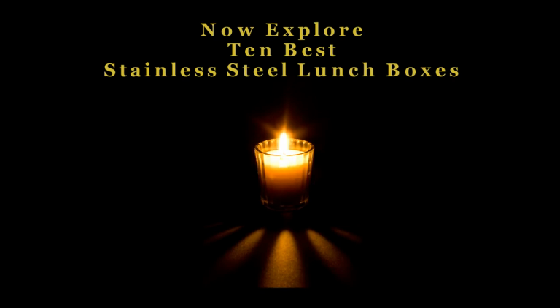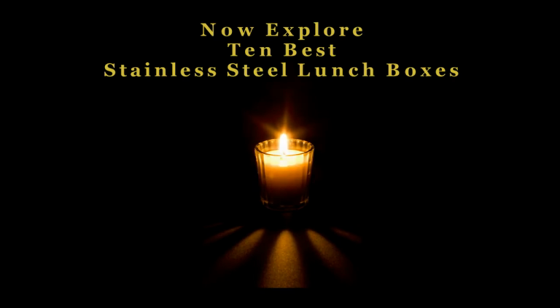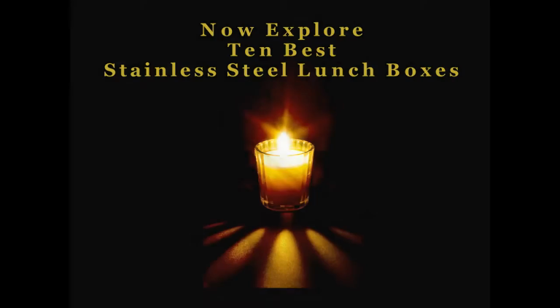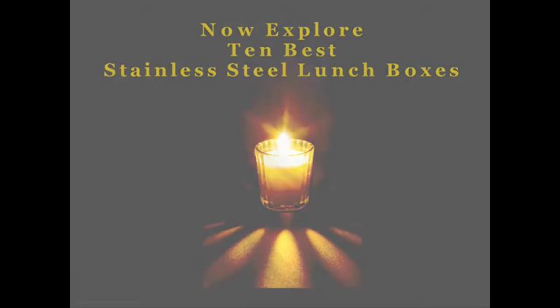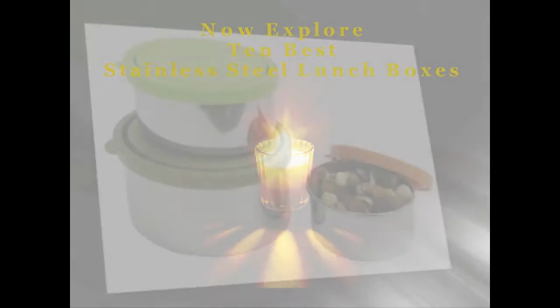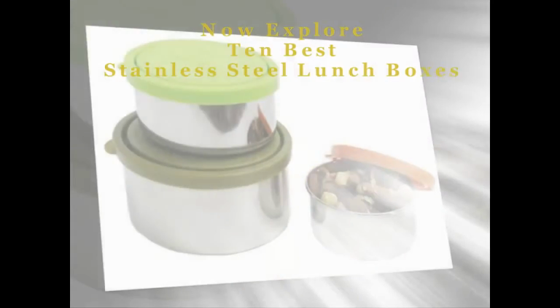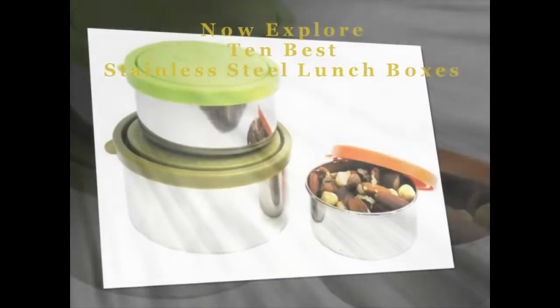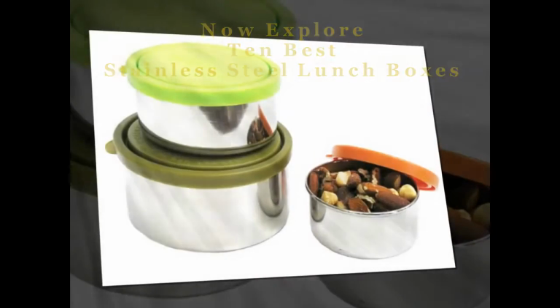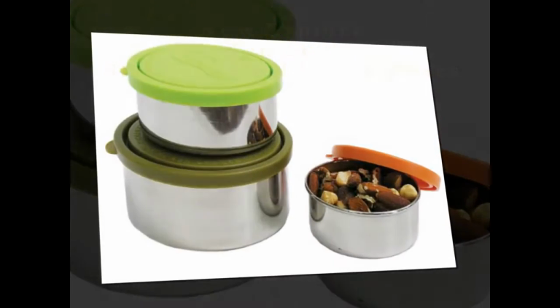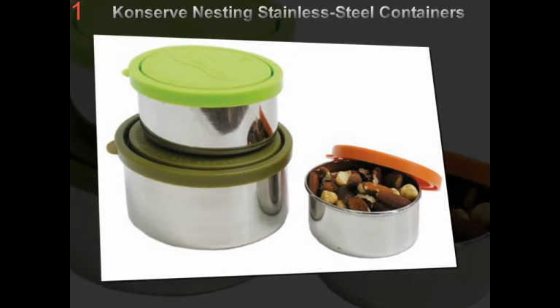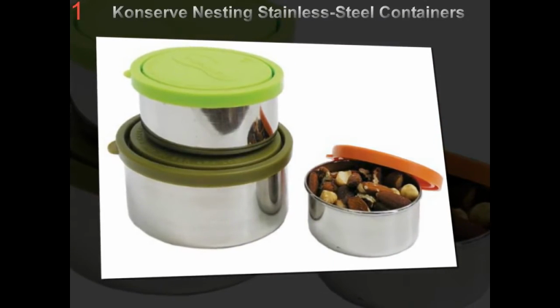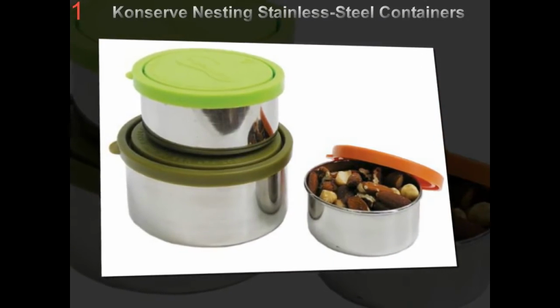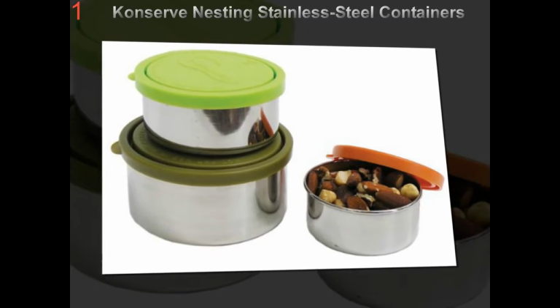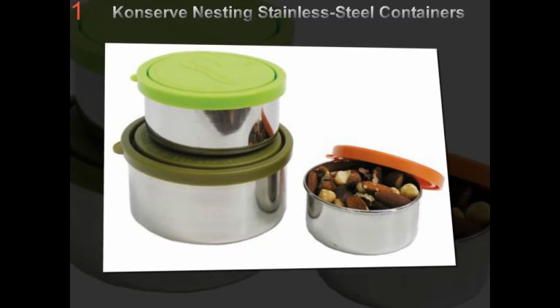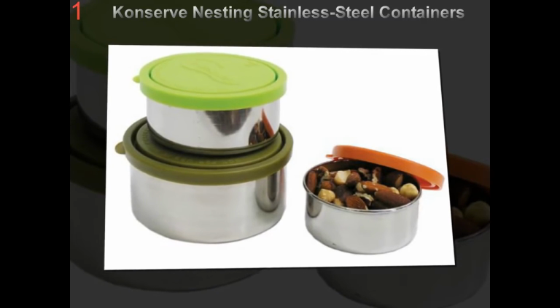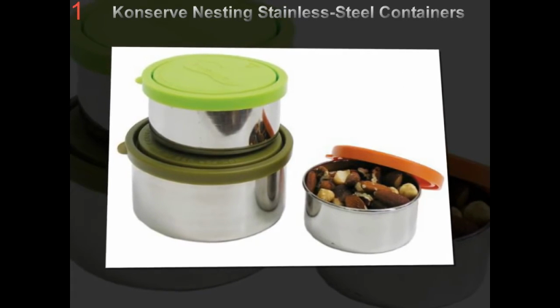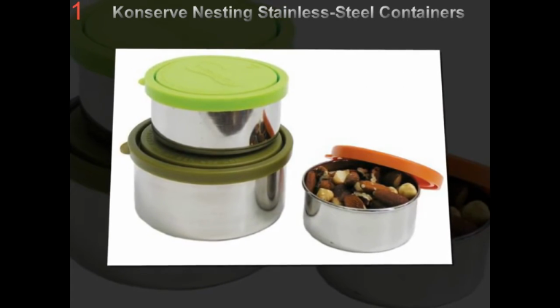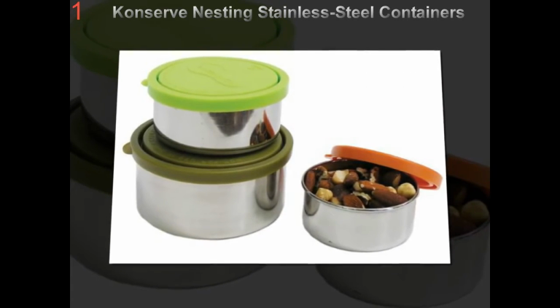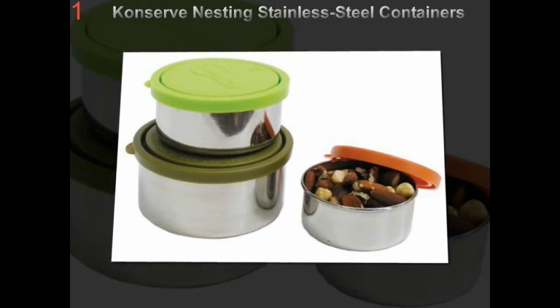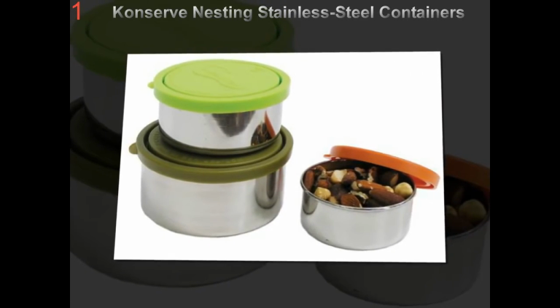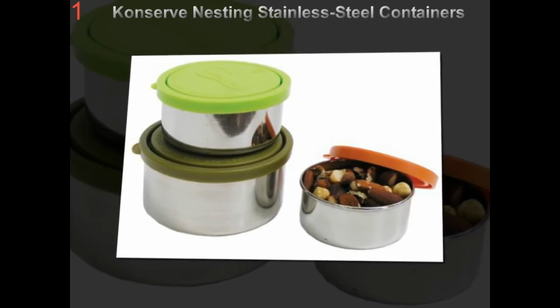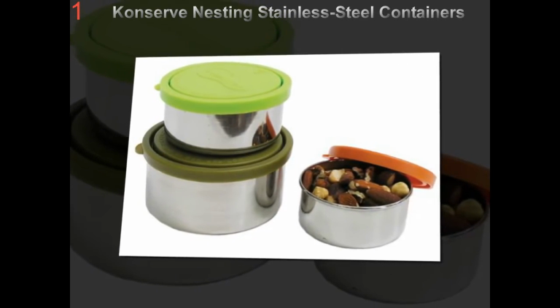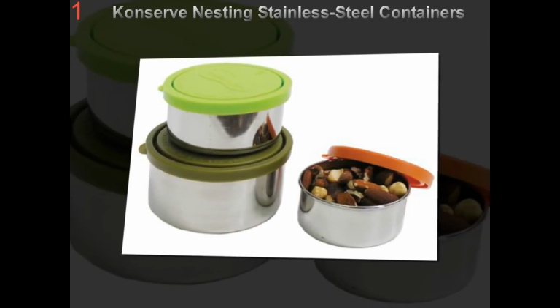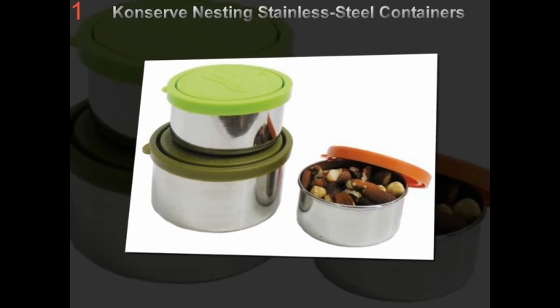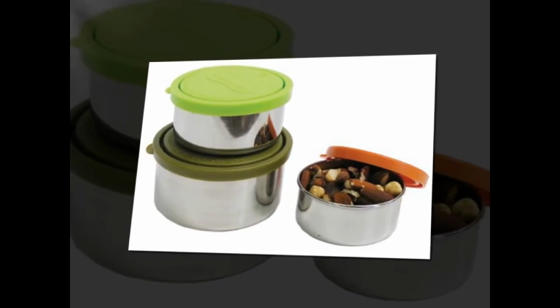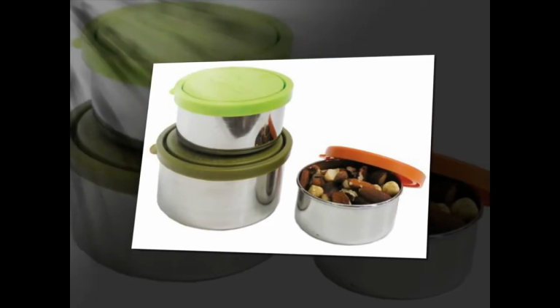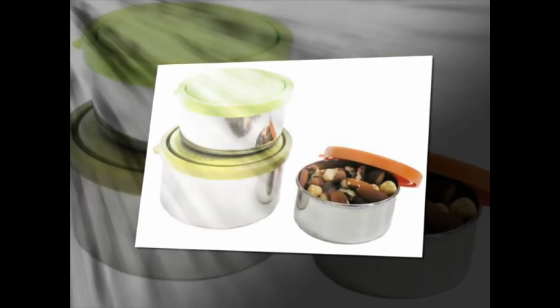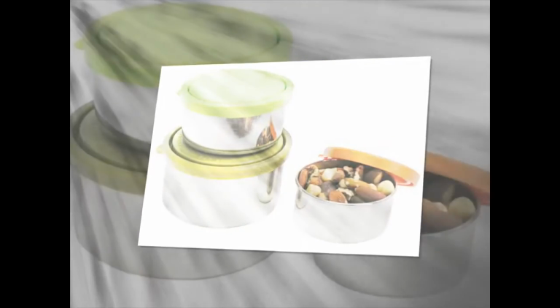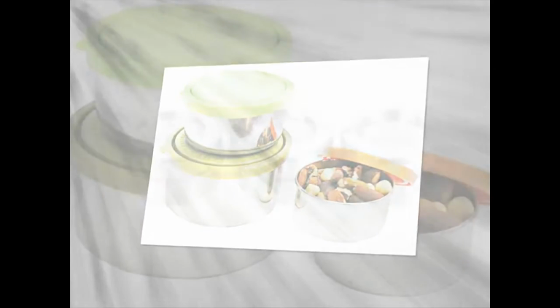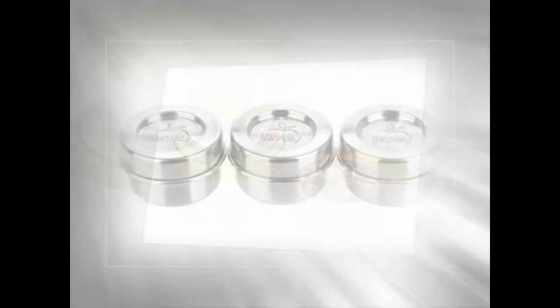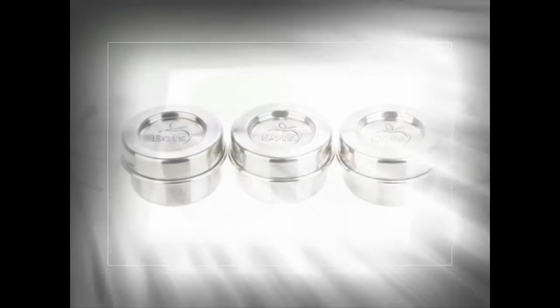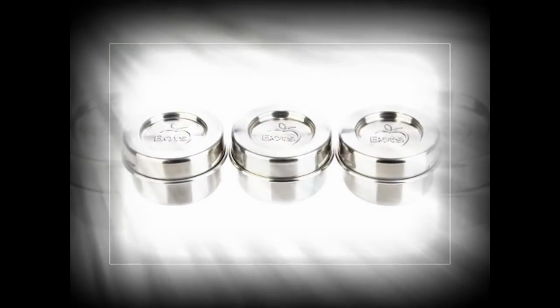A stainless steel lunch container is perfect for all lunch packing needs. Safely tow a full lunch in an eco-friendly, reusable, and practically indestructible stainless steel lunch container.